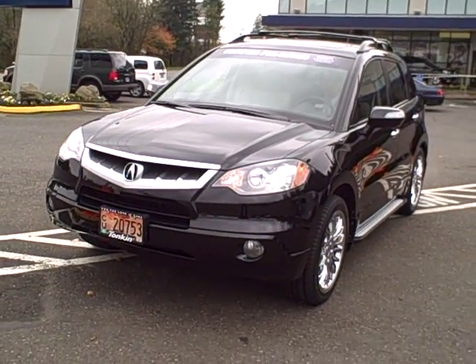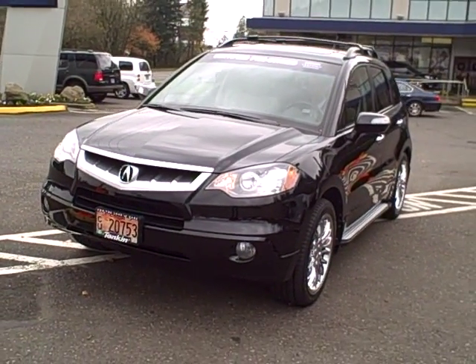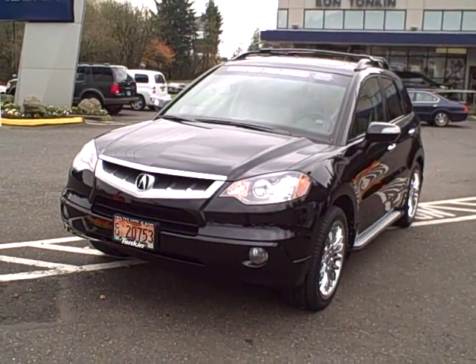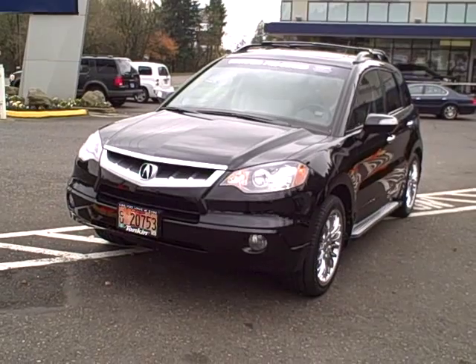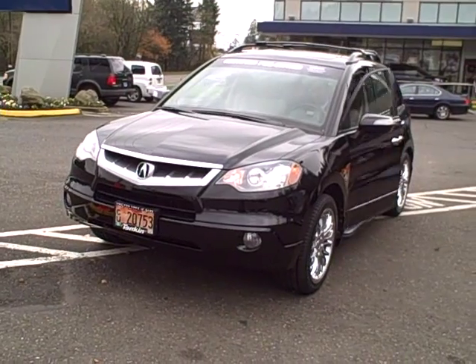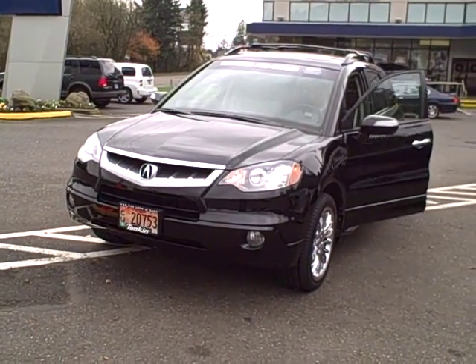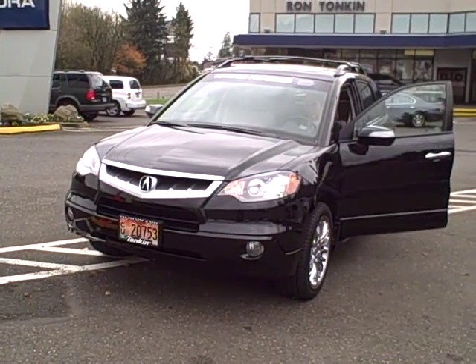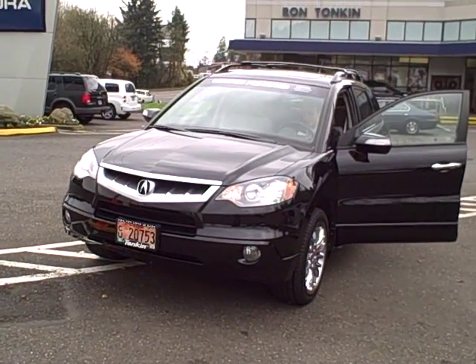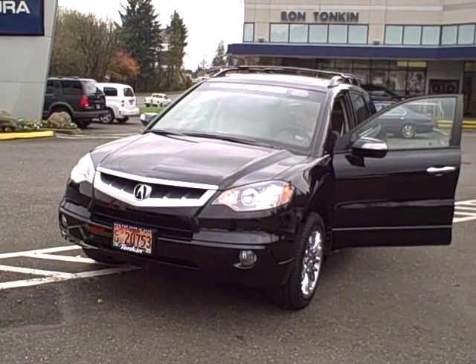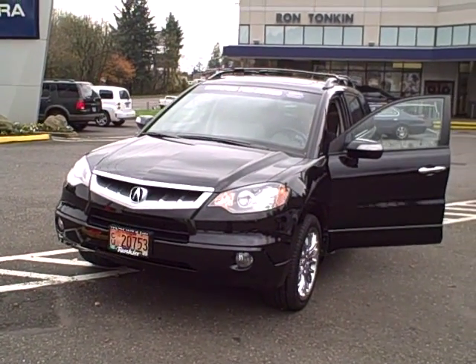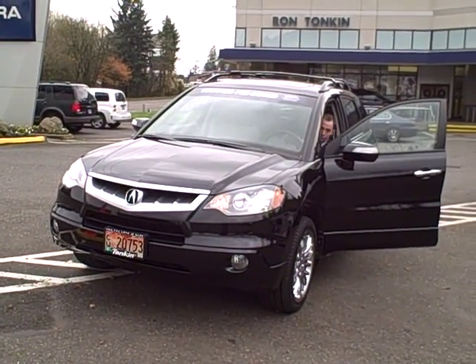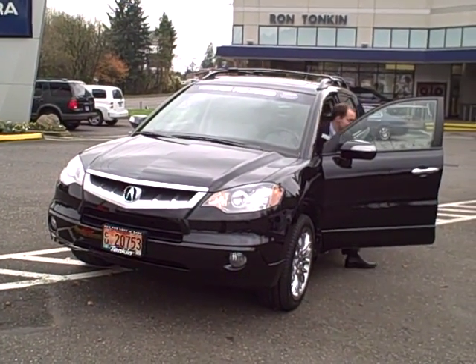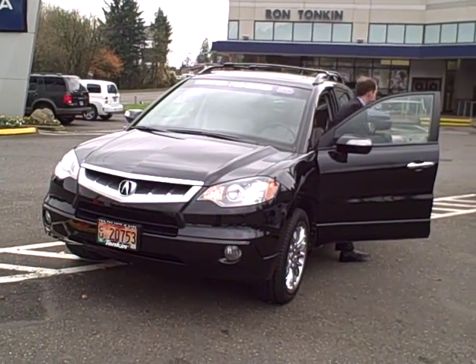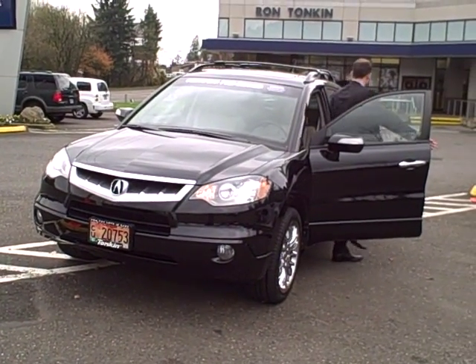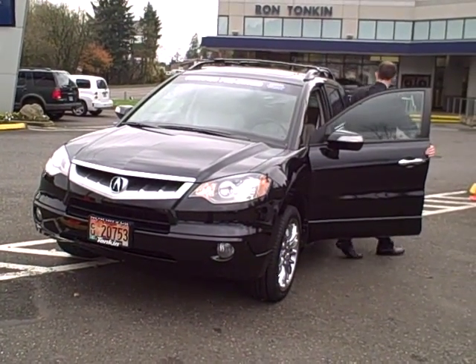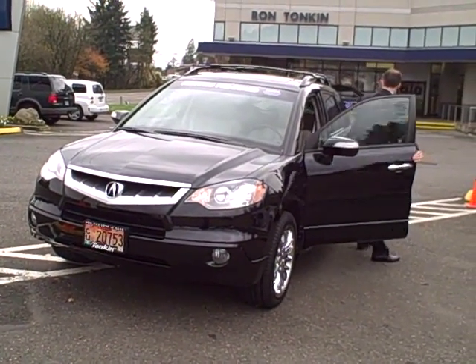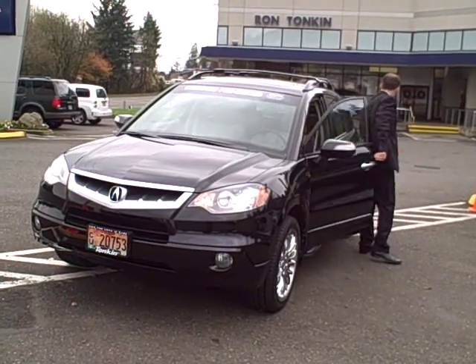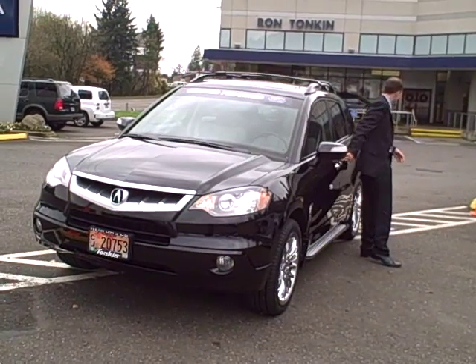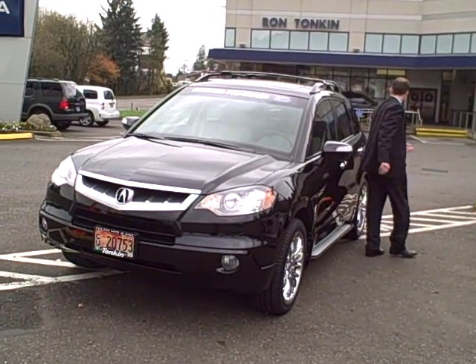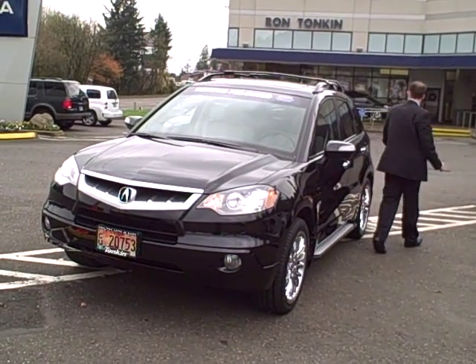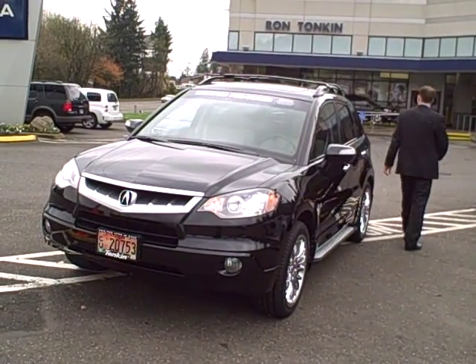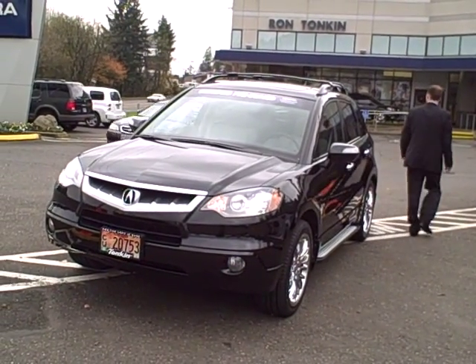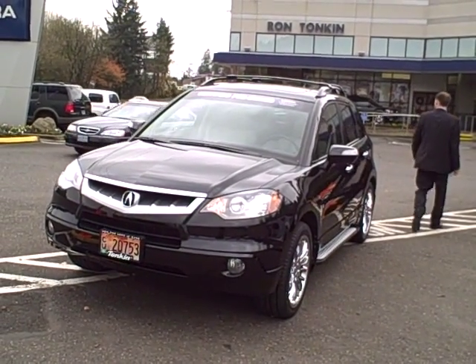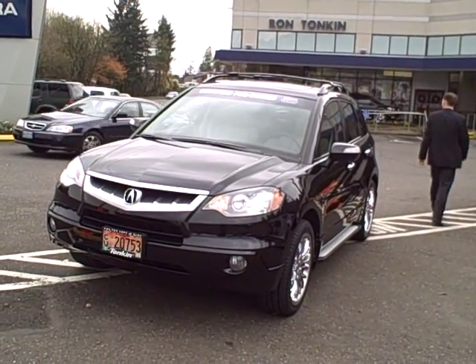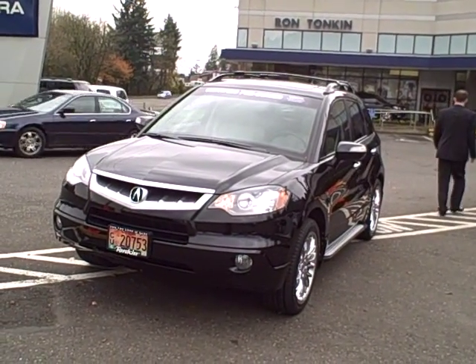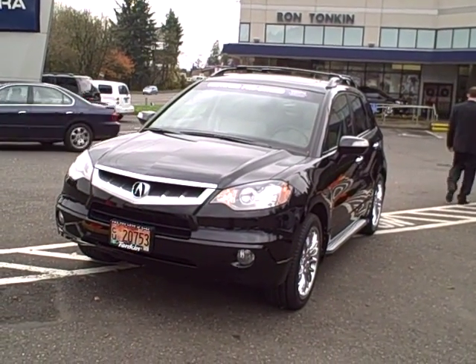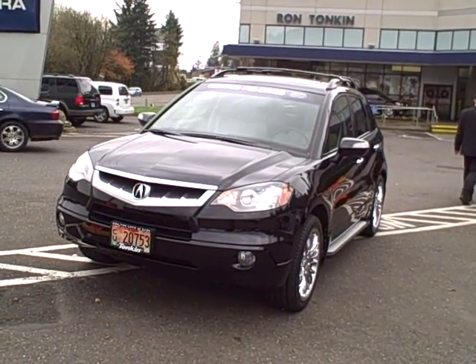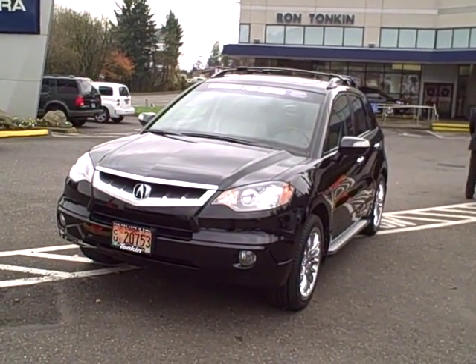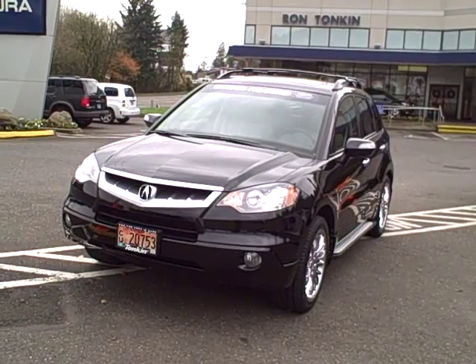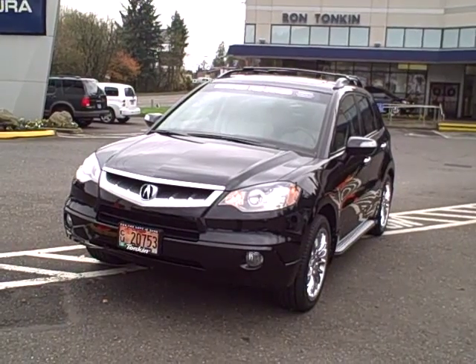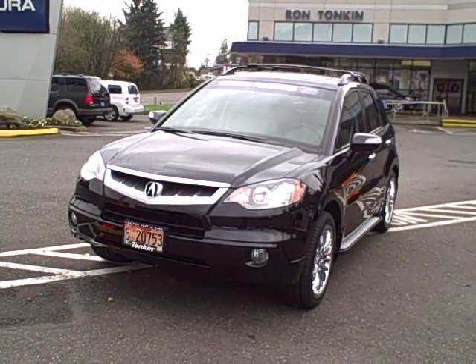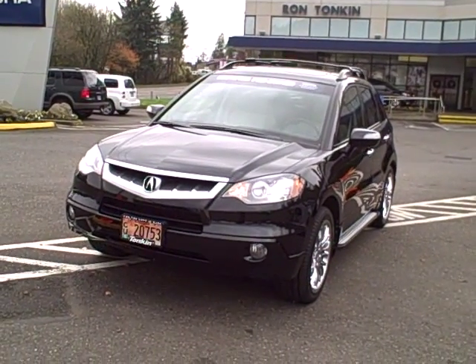Today we're looking at a 2007 Acura RDX with a tech package. This is an Acura certified pre-owned vehicle, which means that you'll receive a longer limited factory warranty and exclusive nationwide benefits.